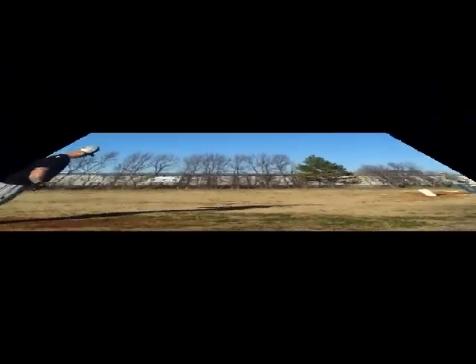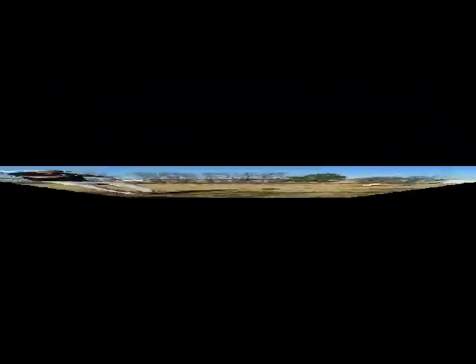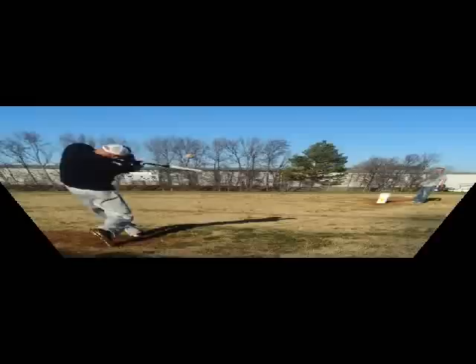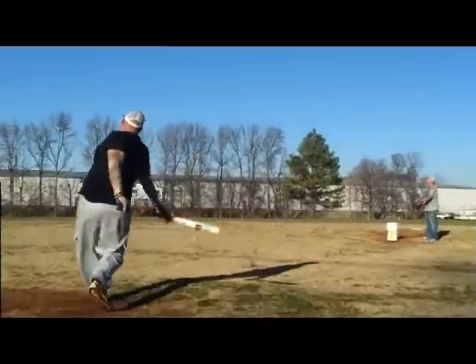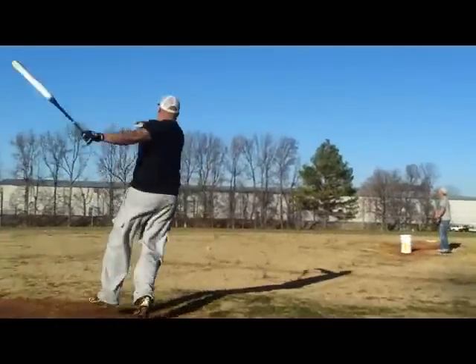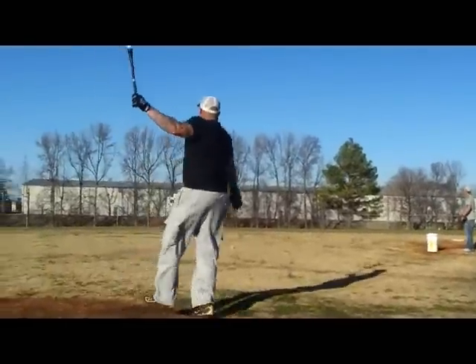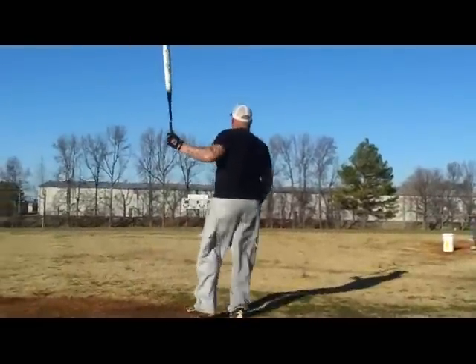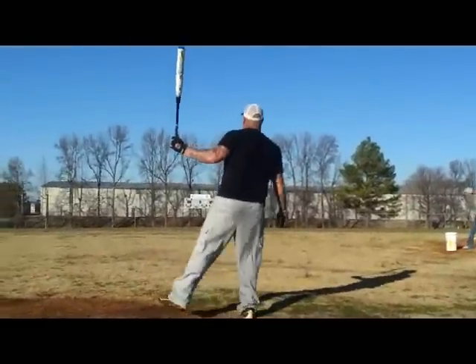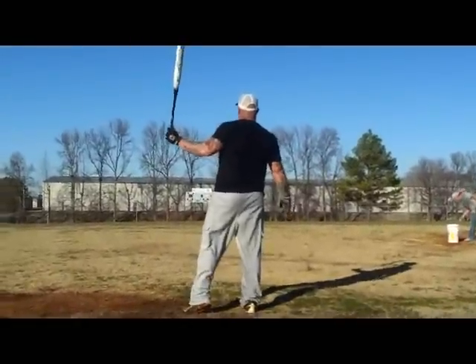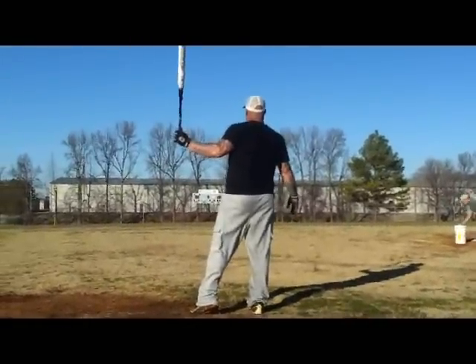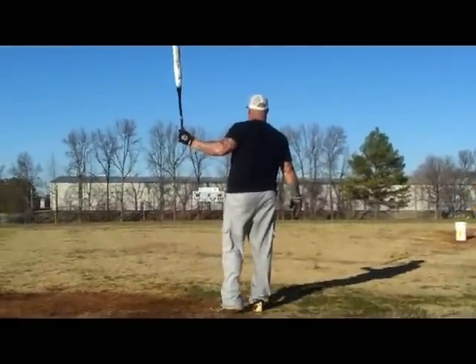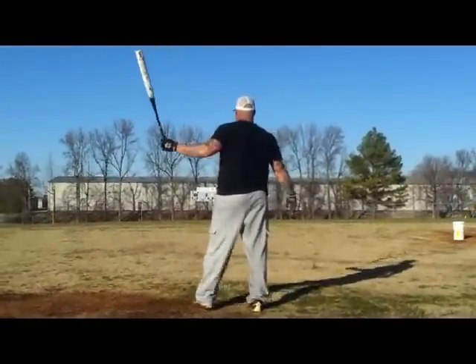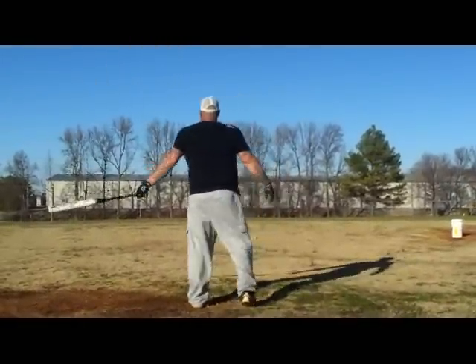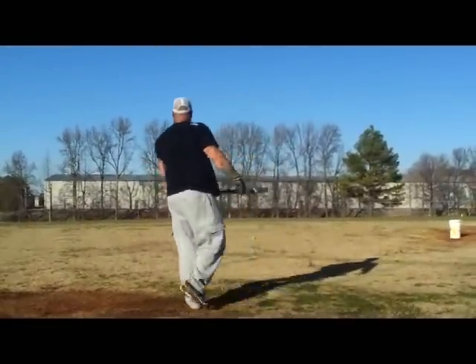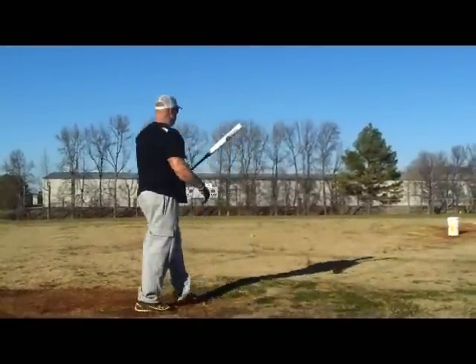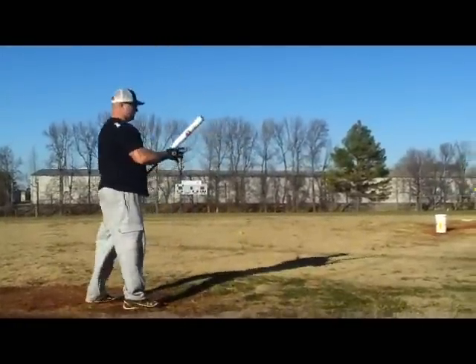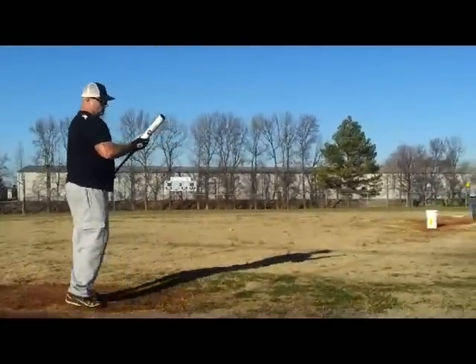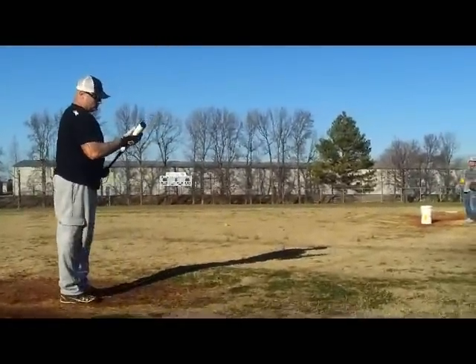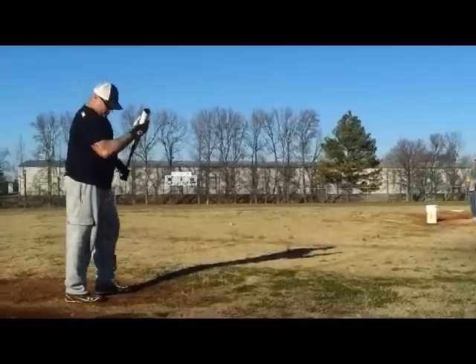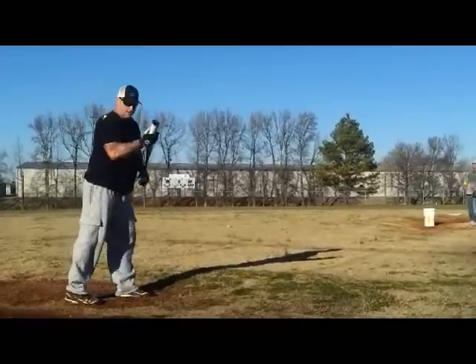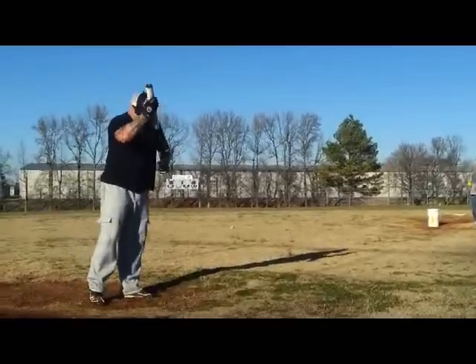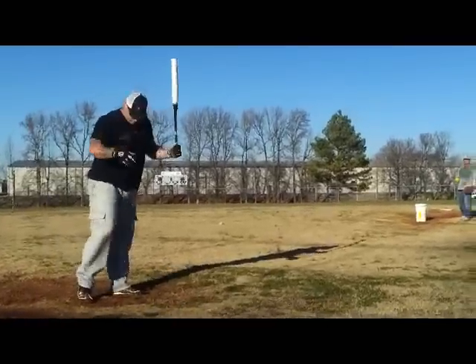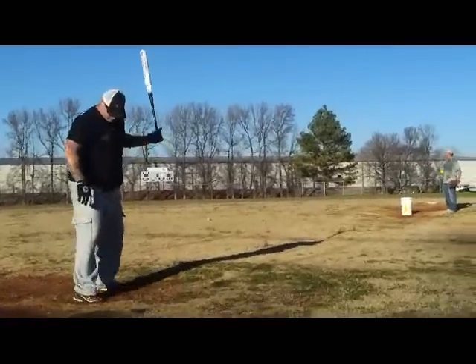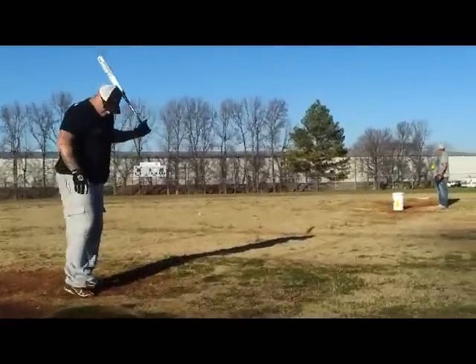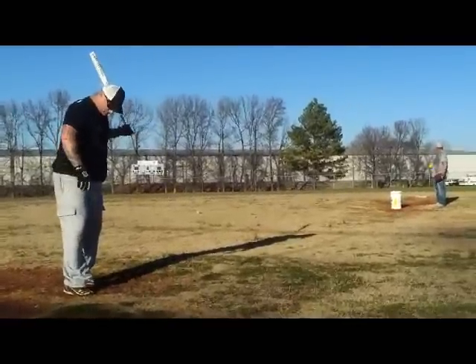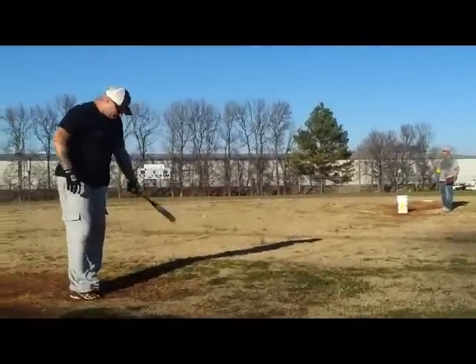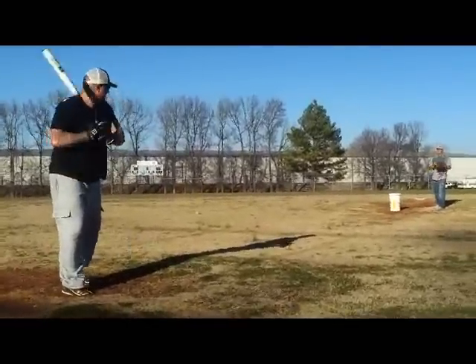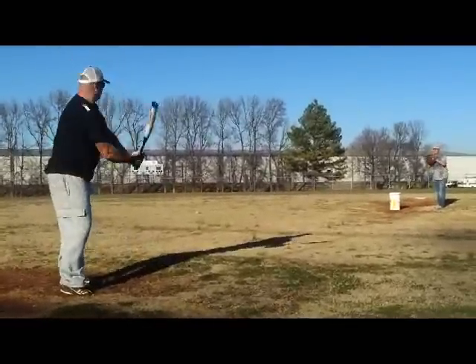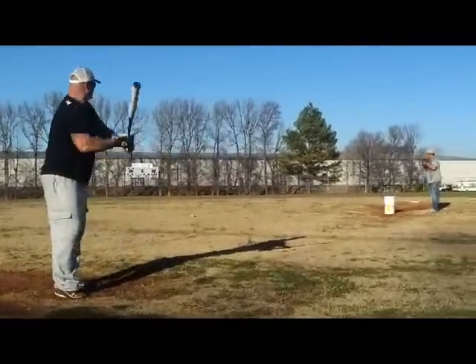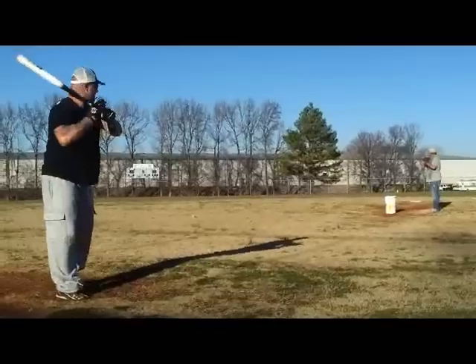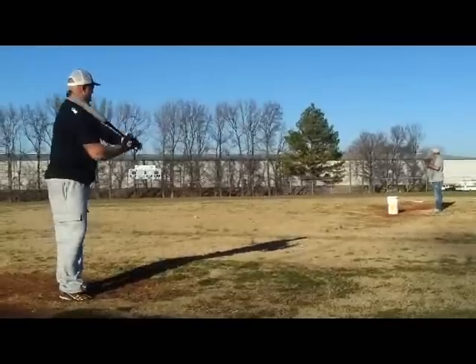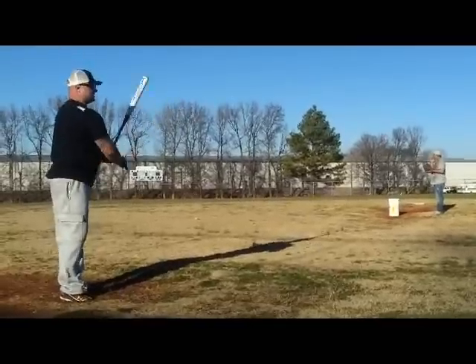Over the road! Holy Lord, that went a long way — that was over 500 feet. That ball was in them trees.